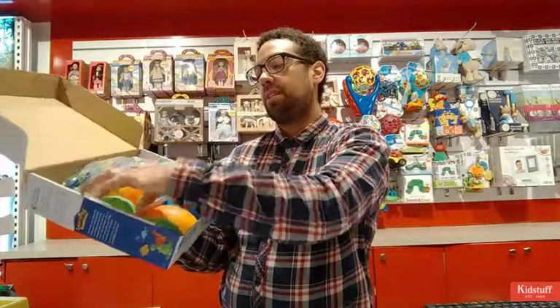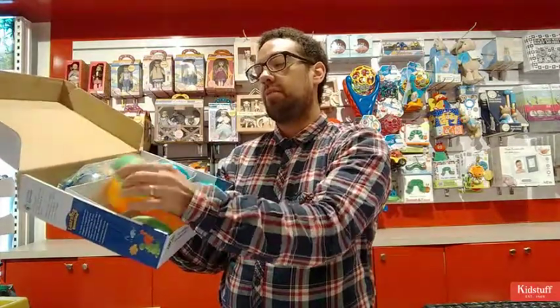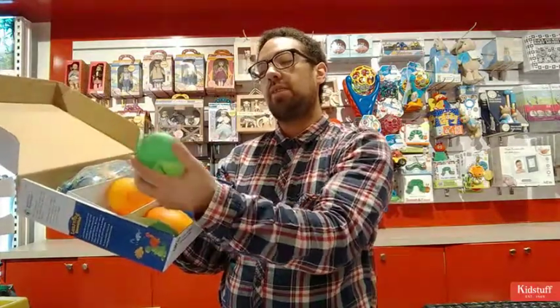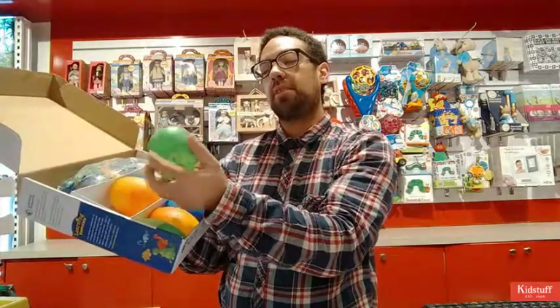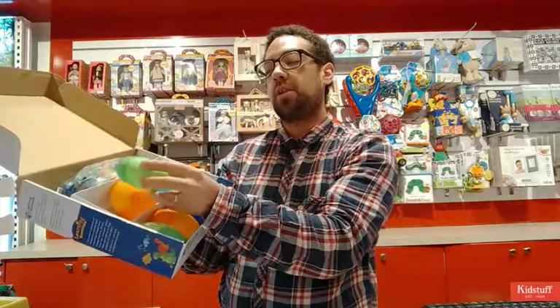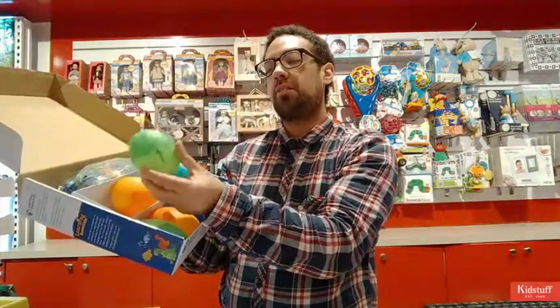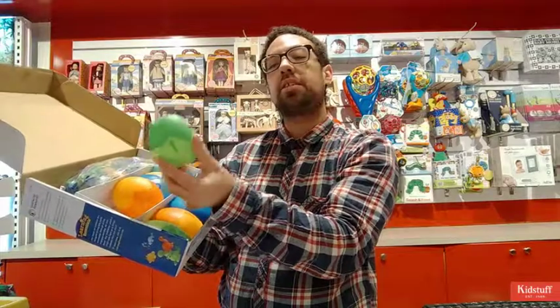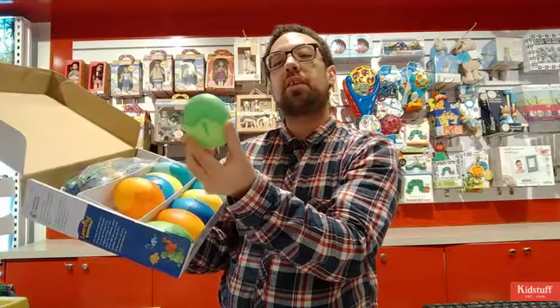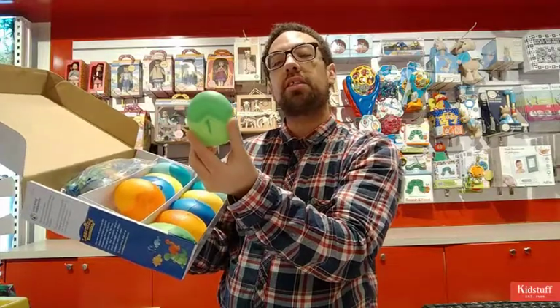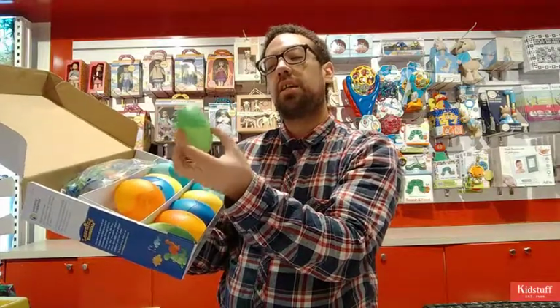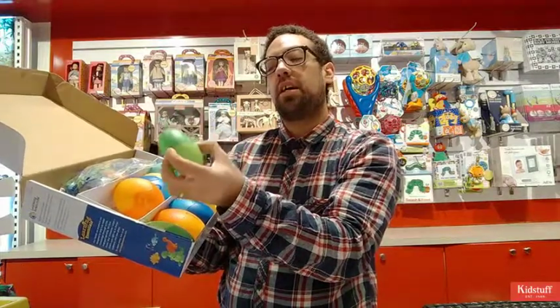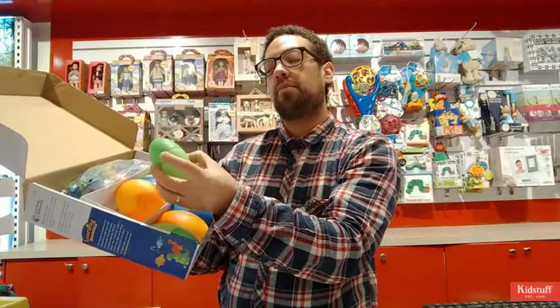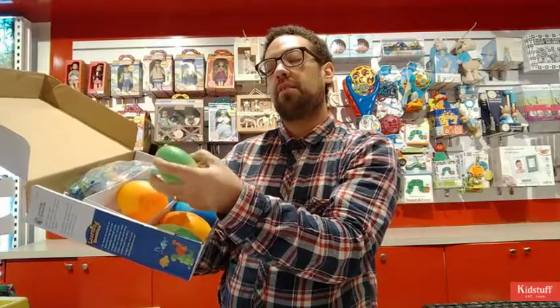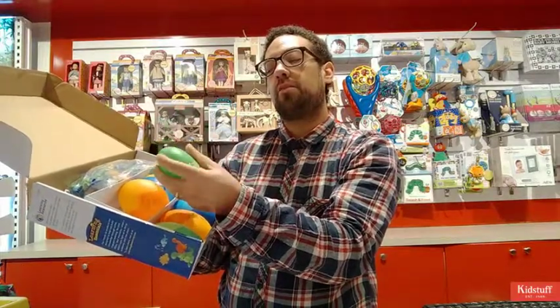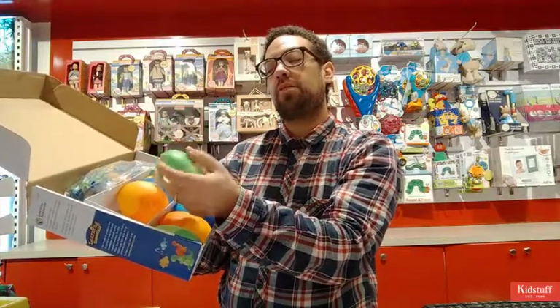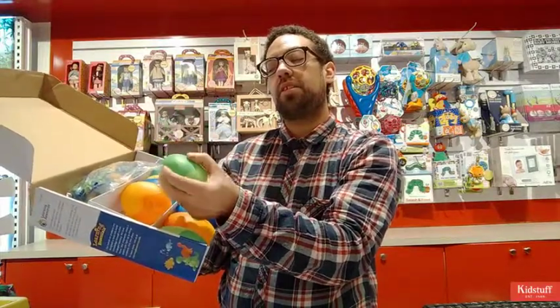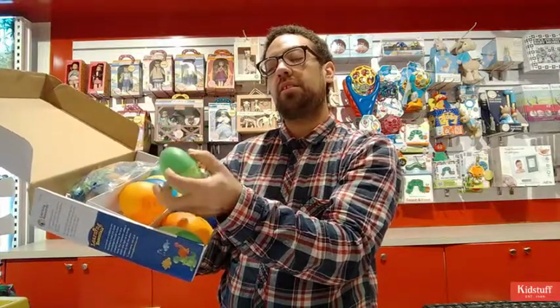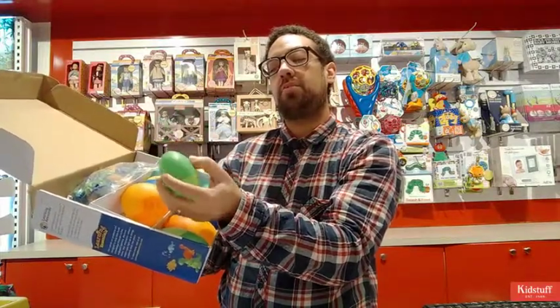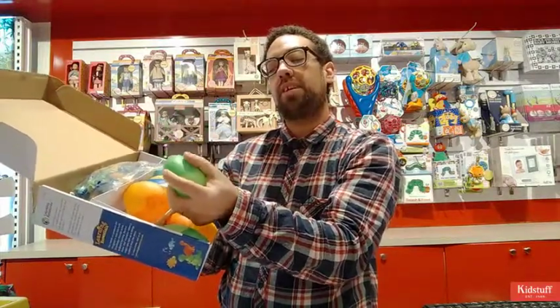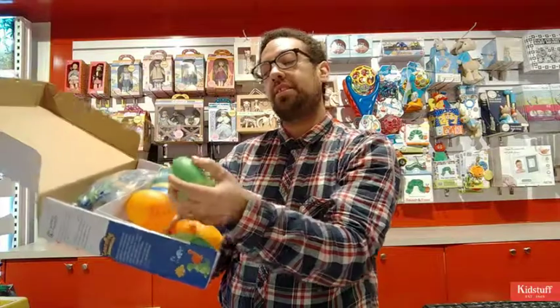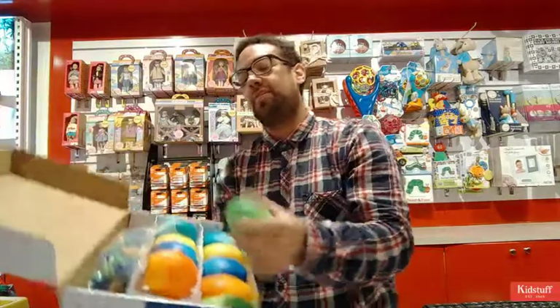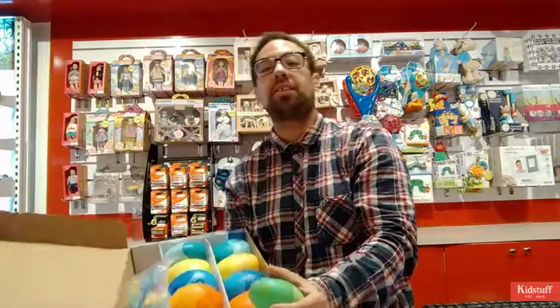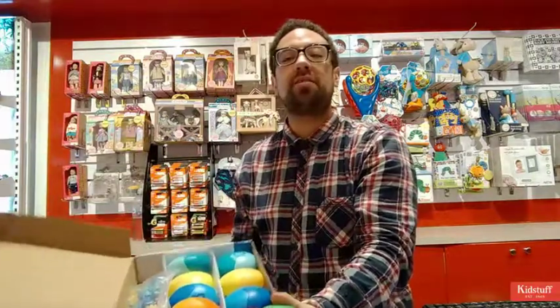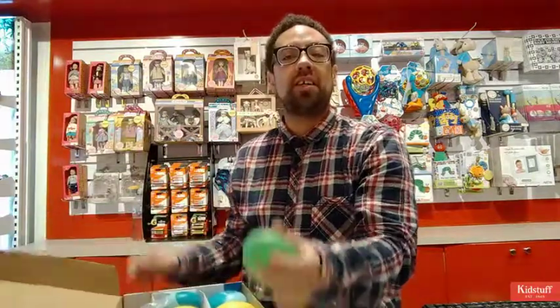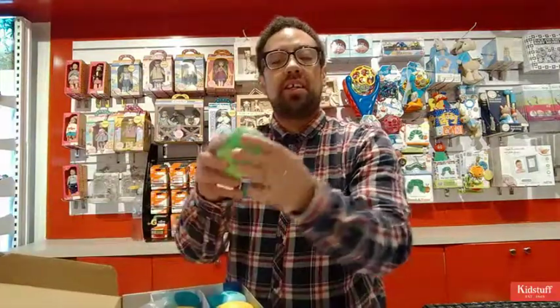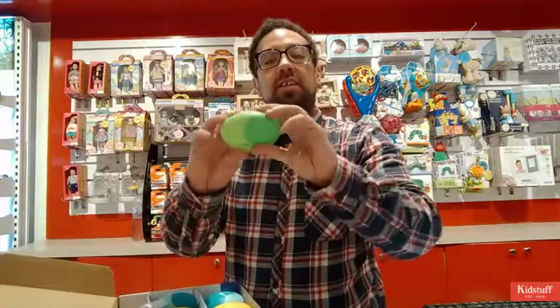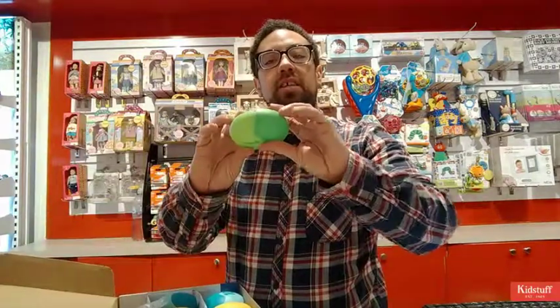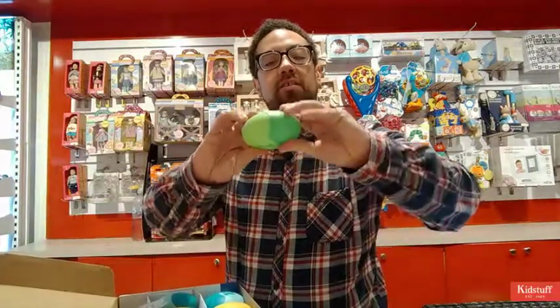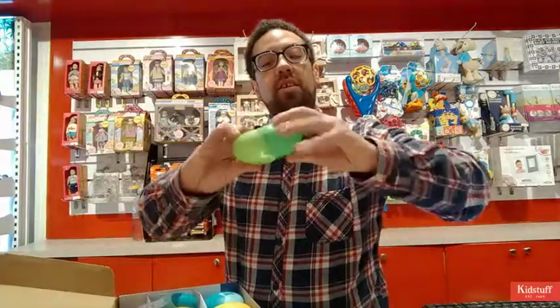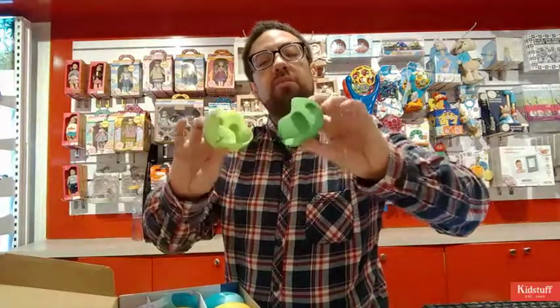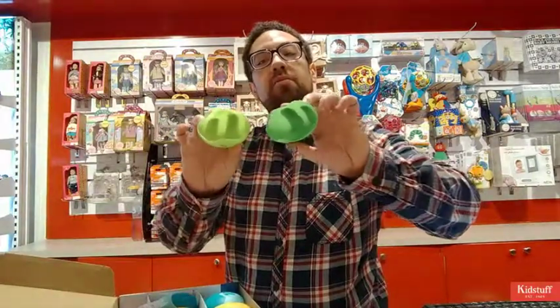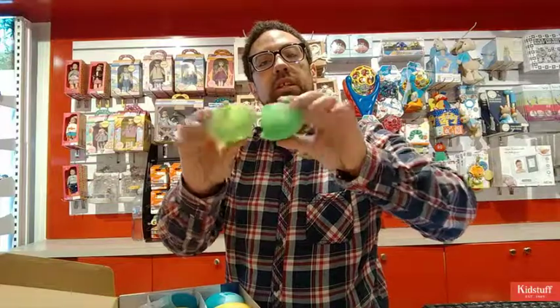Basically what you get are 10 little eggs that look like this. They open up relatively easy if you've got both hands. The eggs open up just like that.